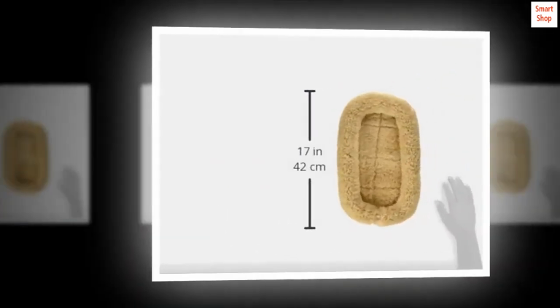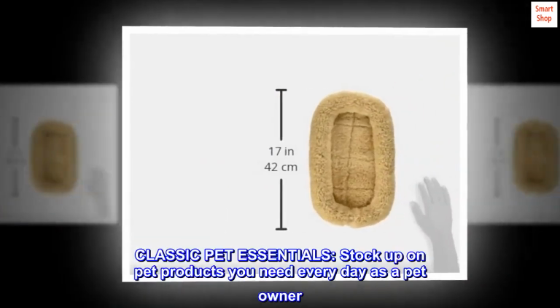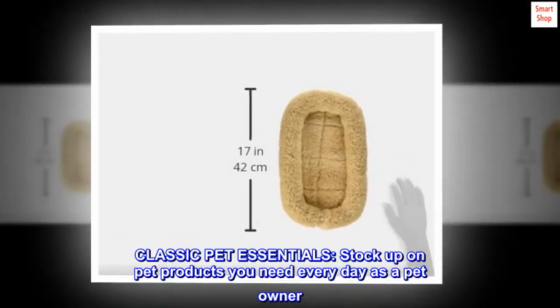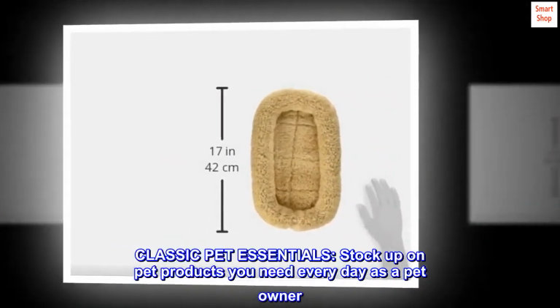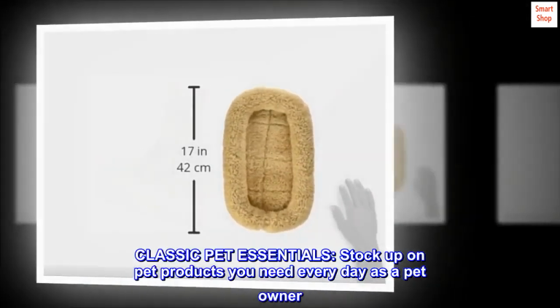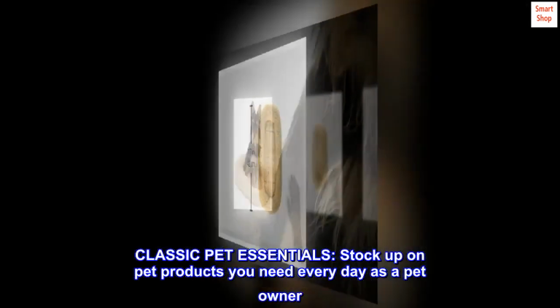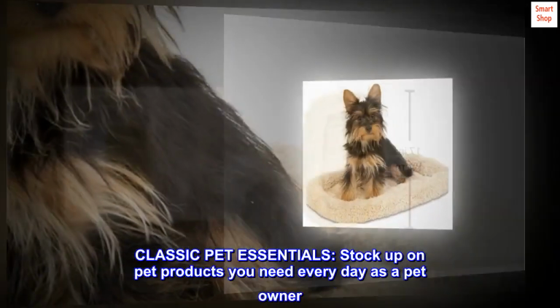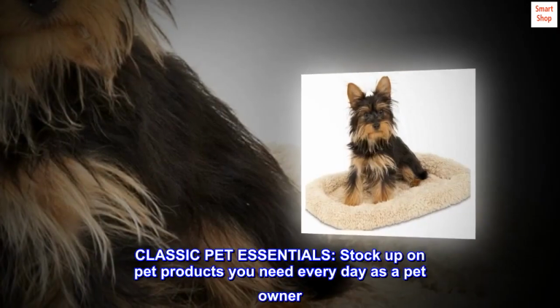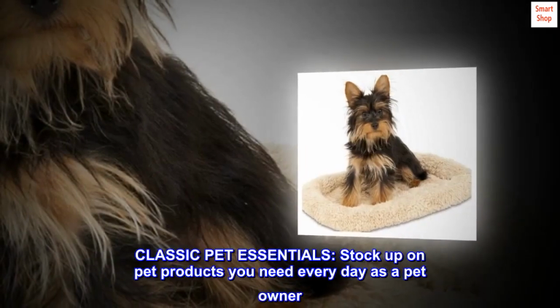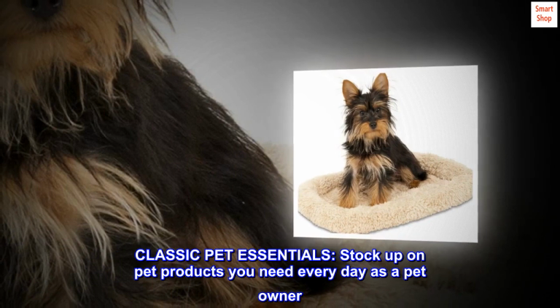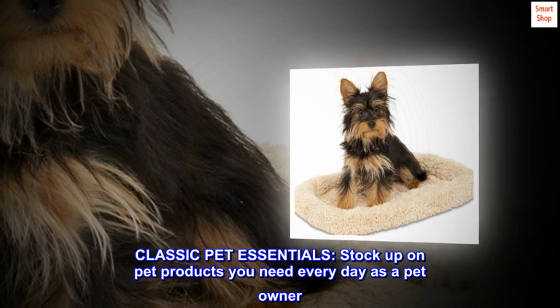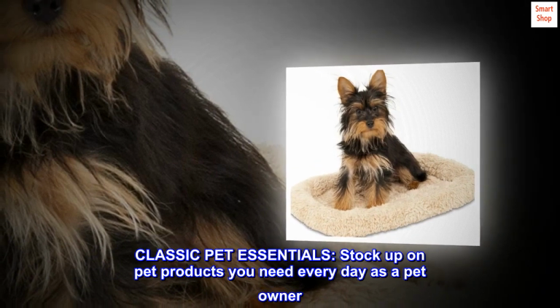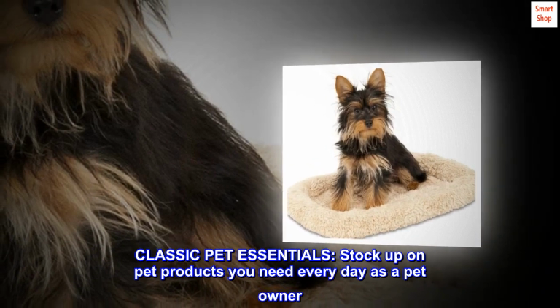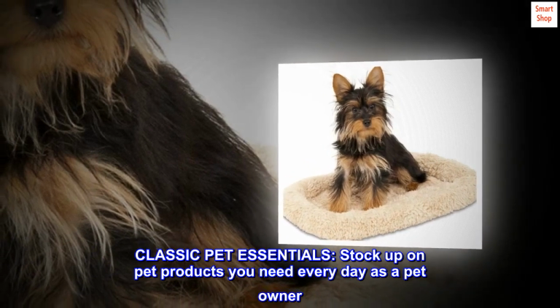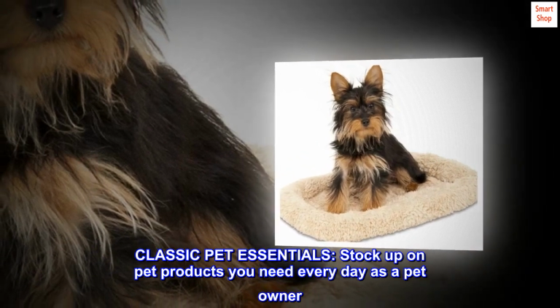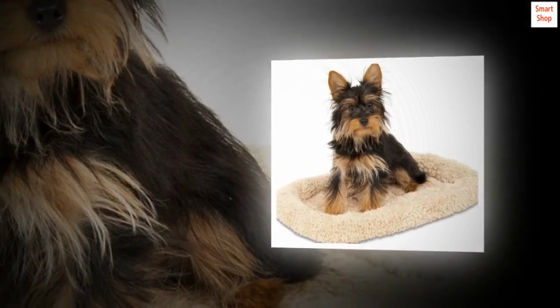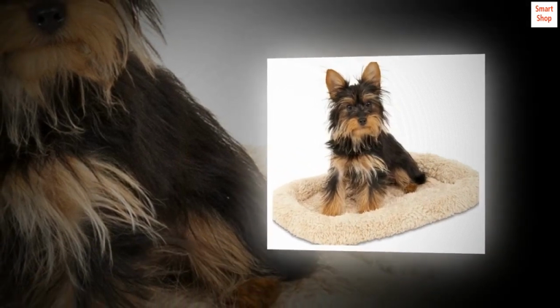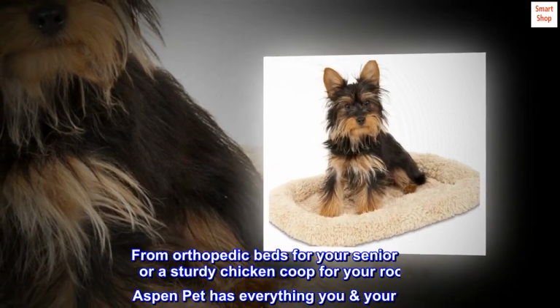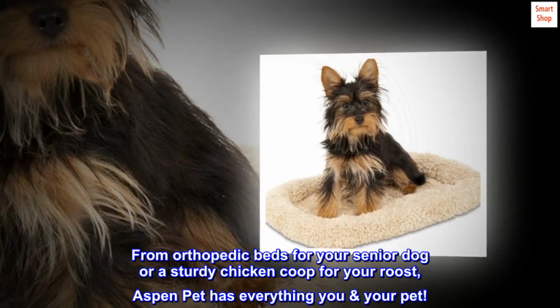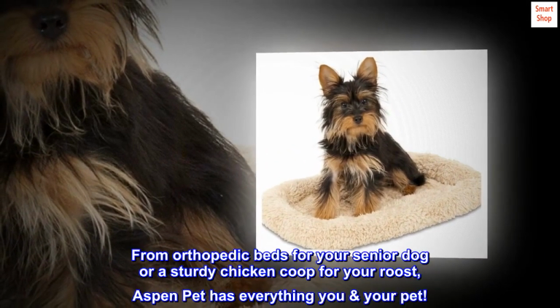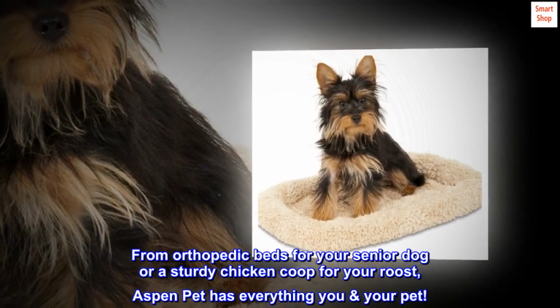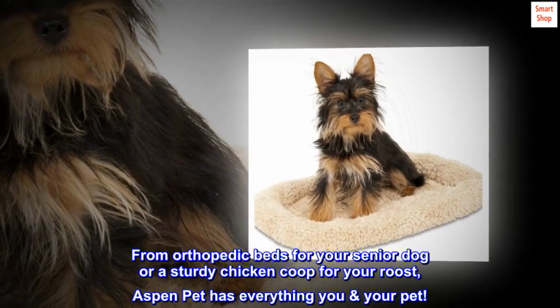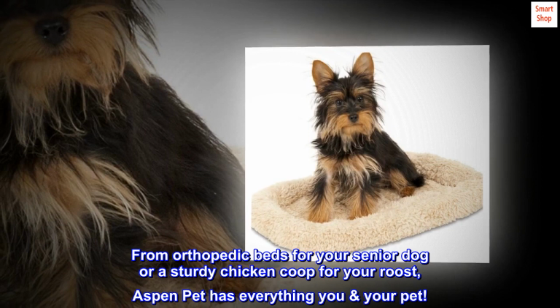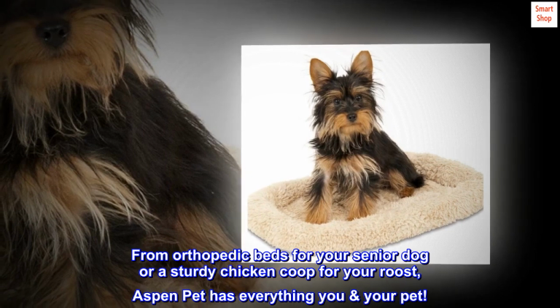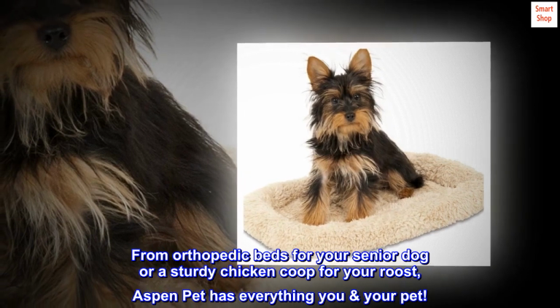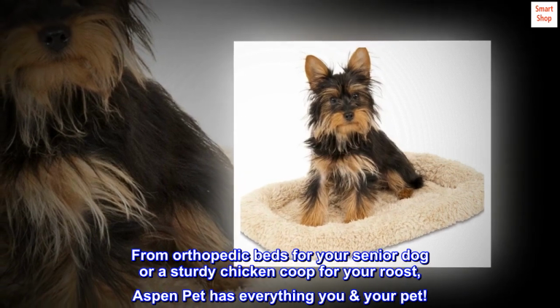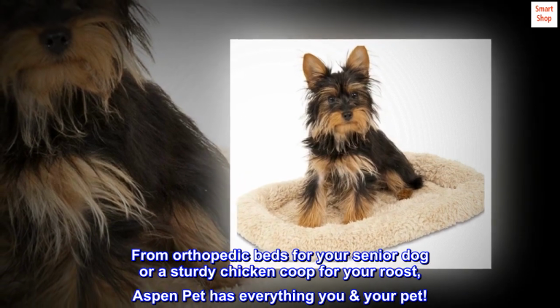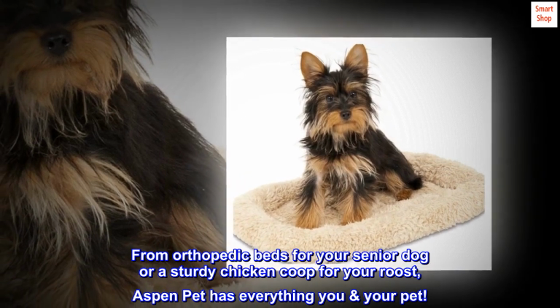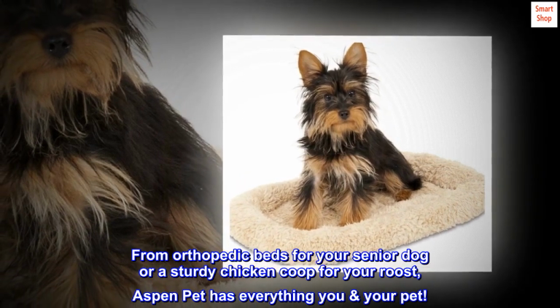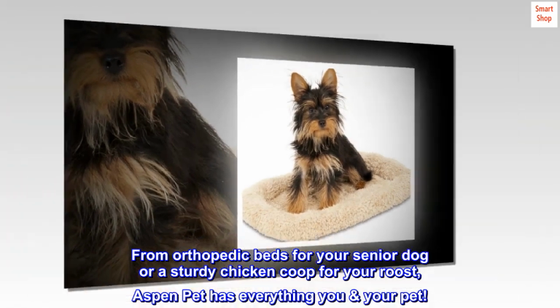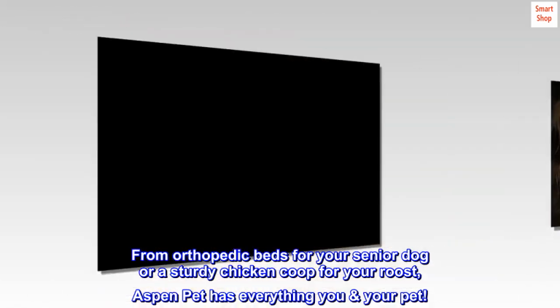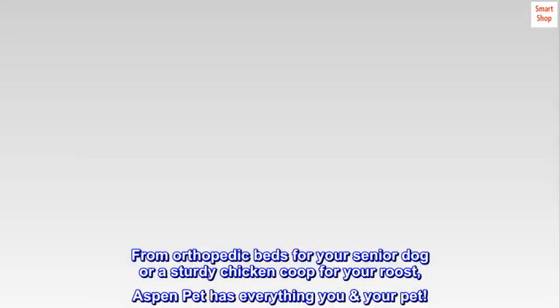Classic Pet Essentials. Stock up on pet products you need every day as a pet owner. From orthopedic beds for your senior dog or a sturdy chicken coop for your roost, Aspen Pet has everything you and your pet need.